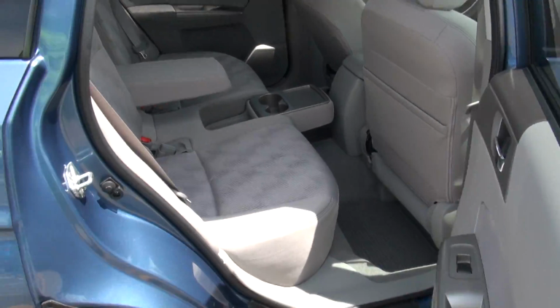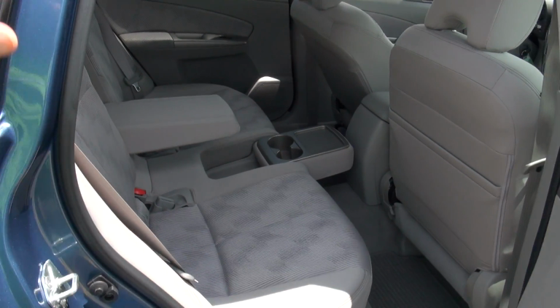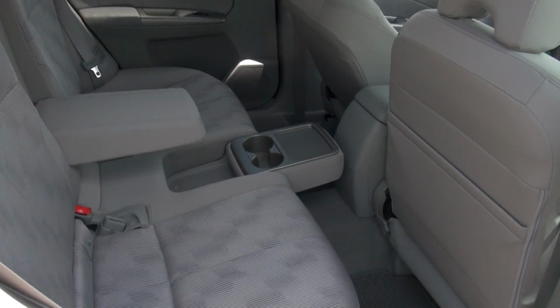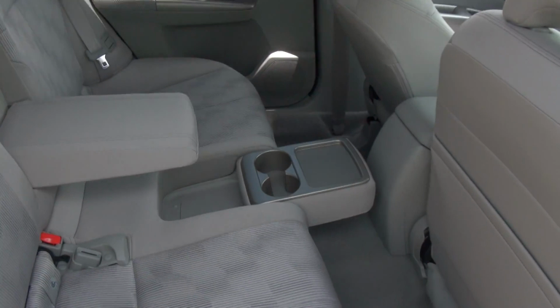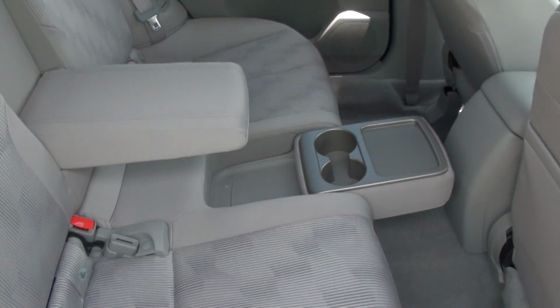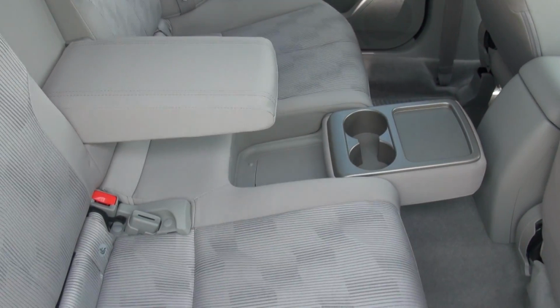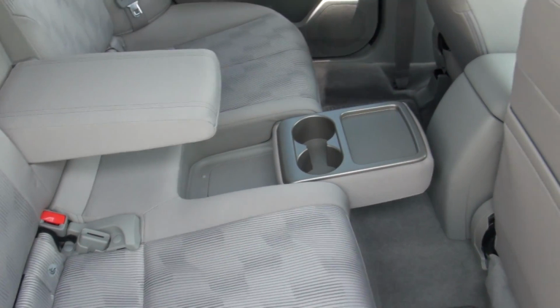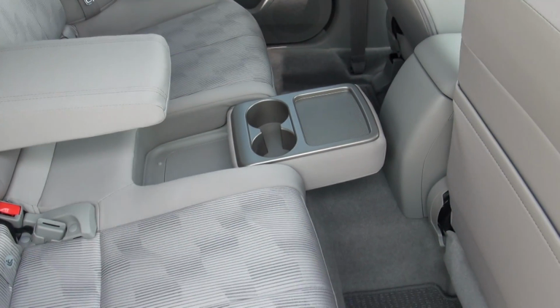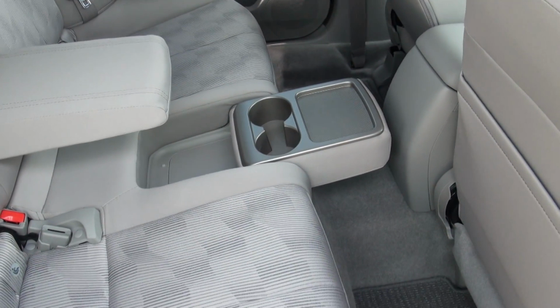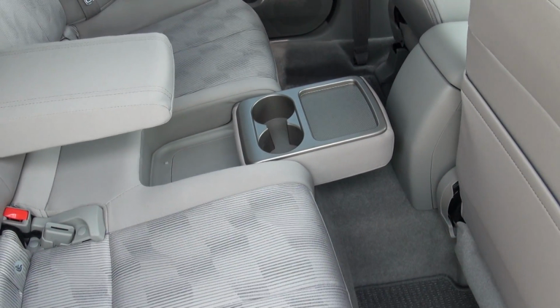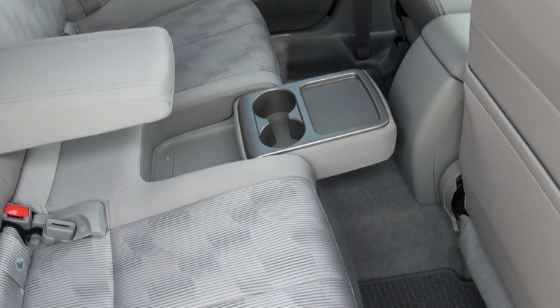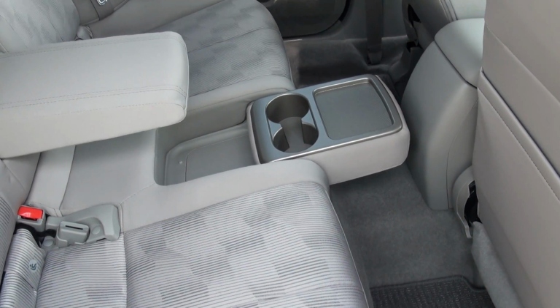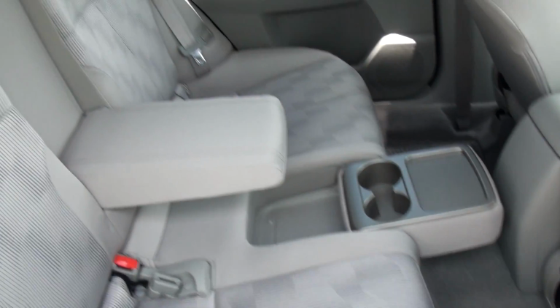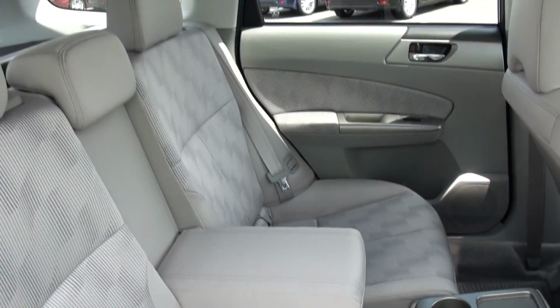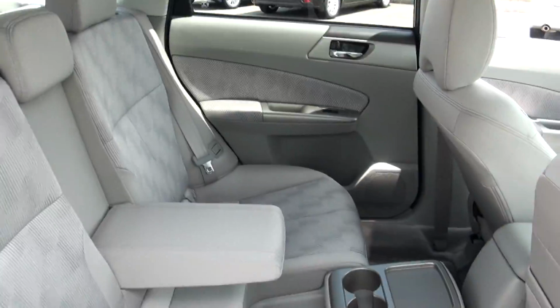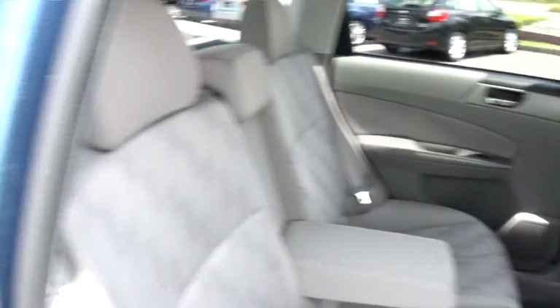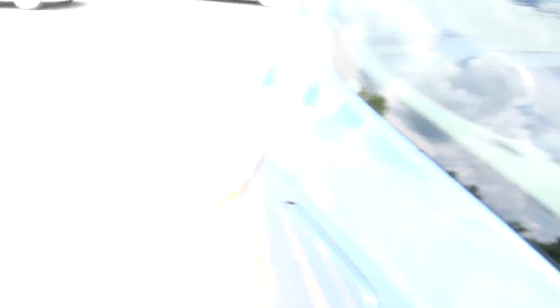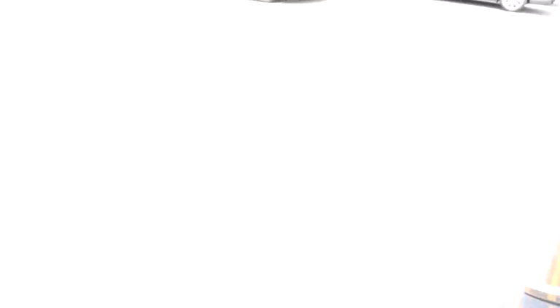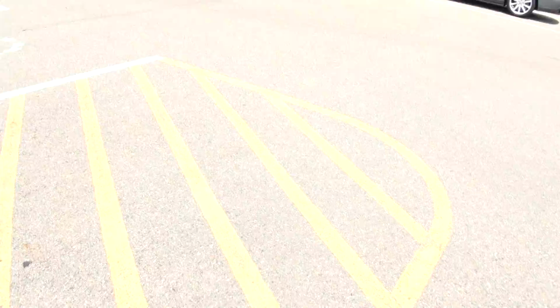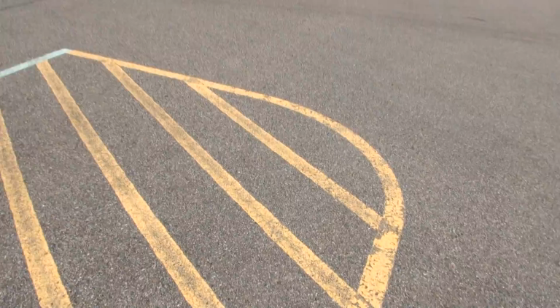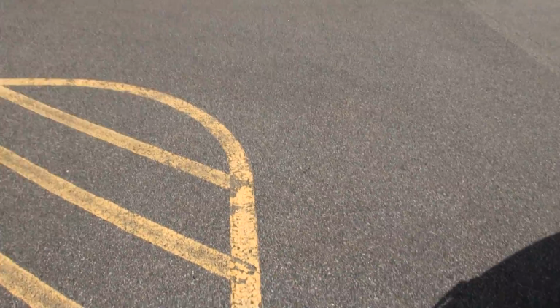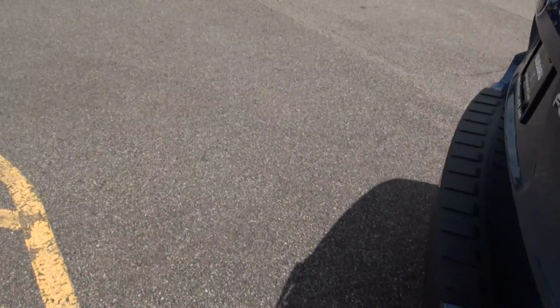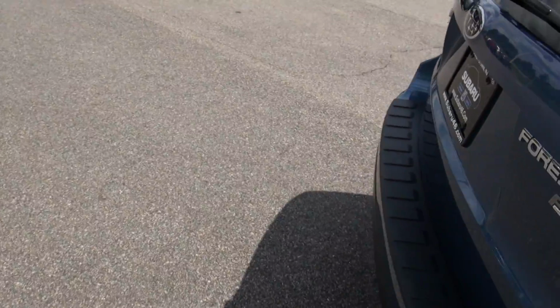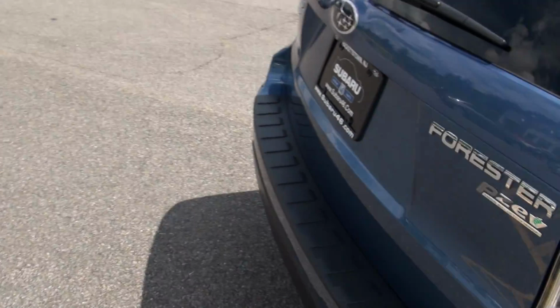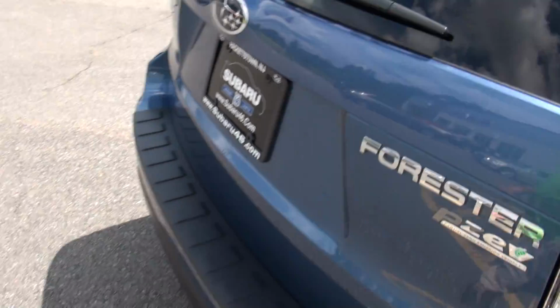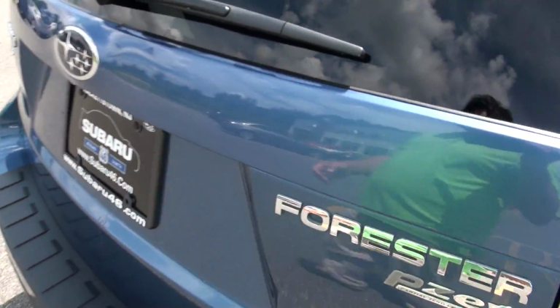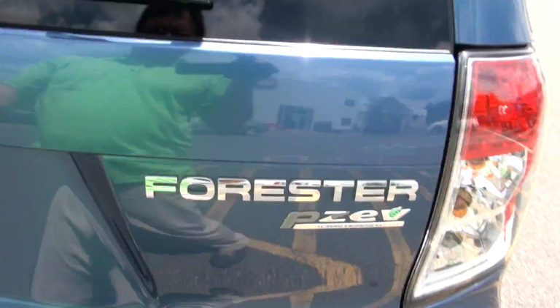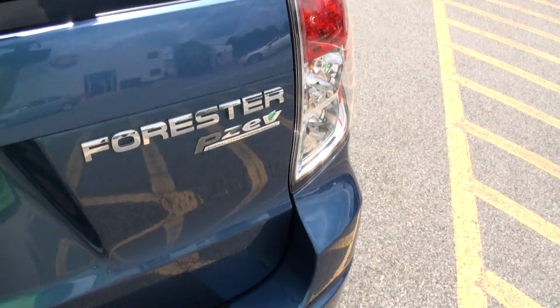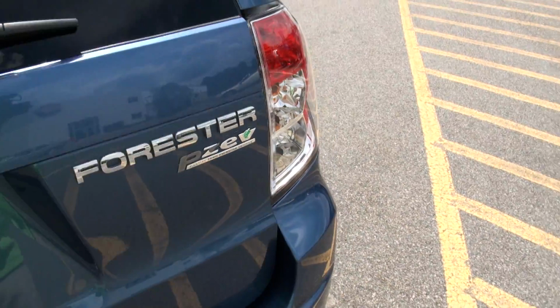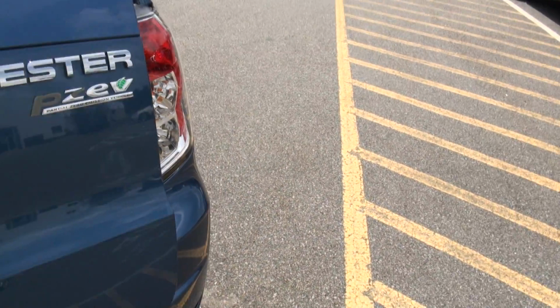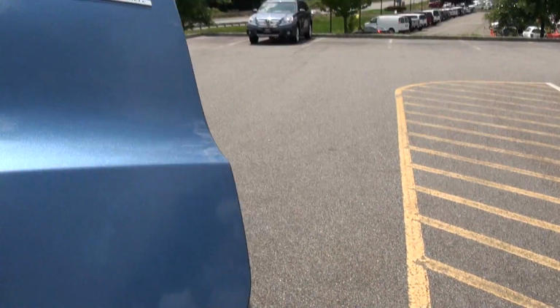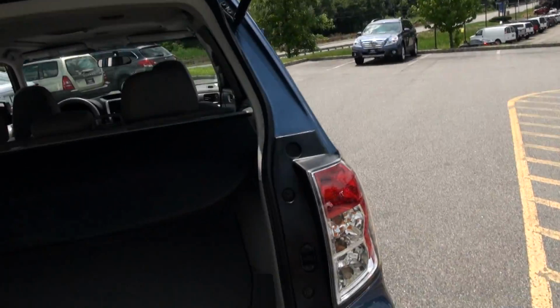Always like the back of this too. Very unique — only car out there with the cup holders, how it folds out the kind of opposite way. That stands for partial zero emissions vehicle.